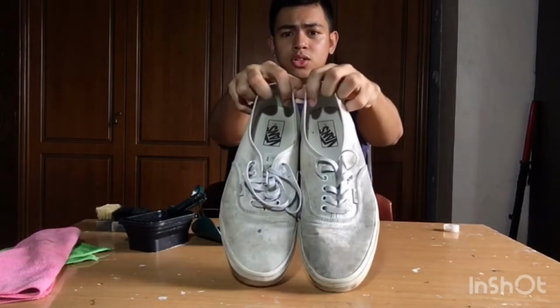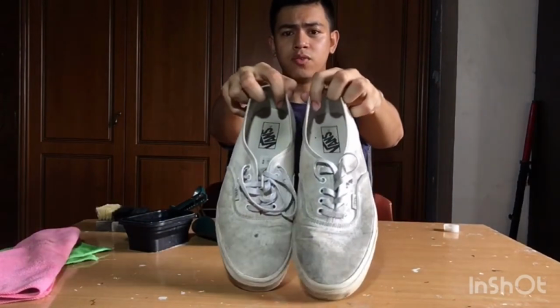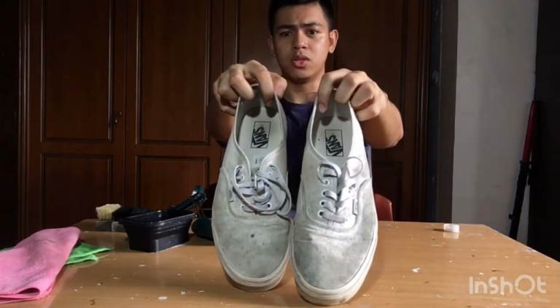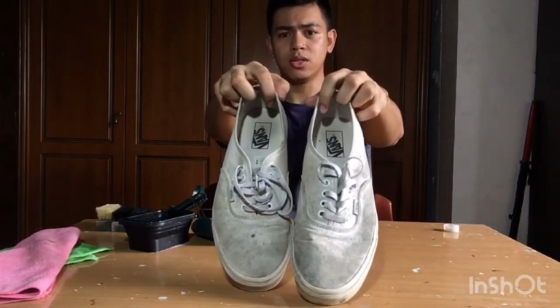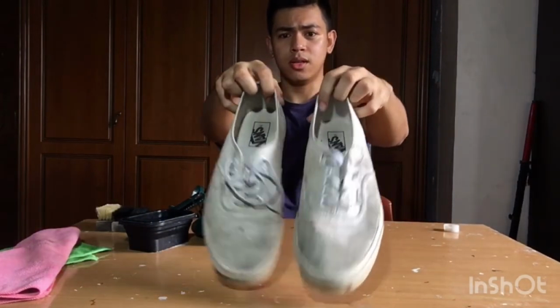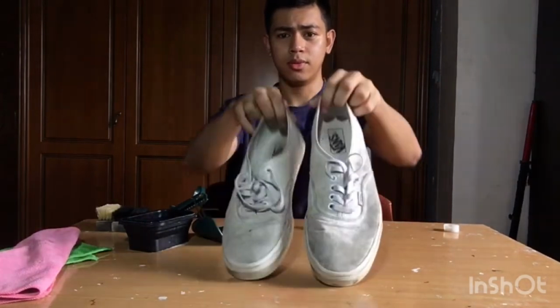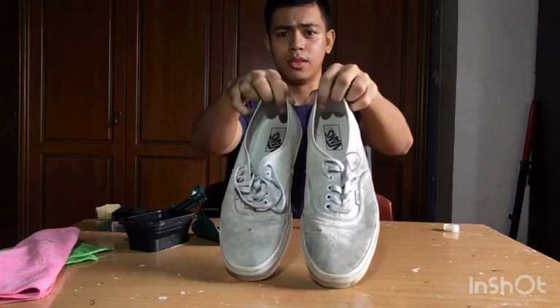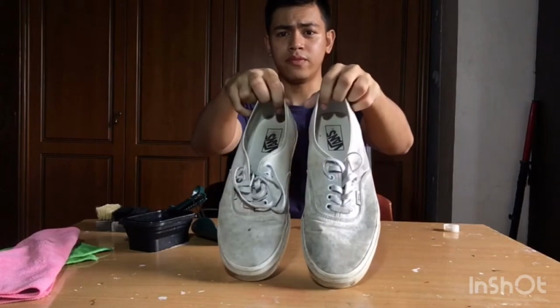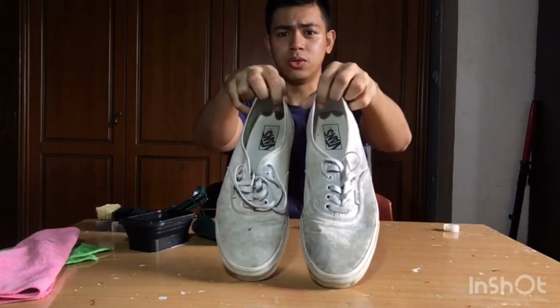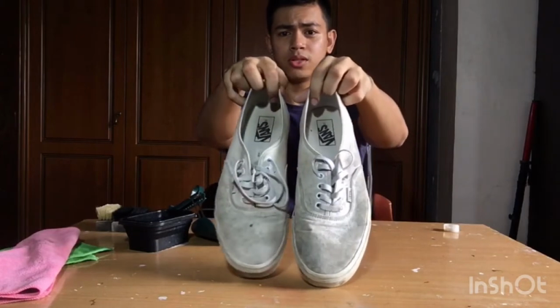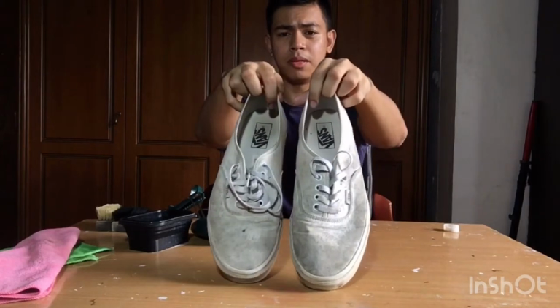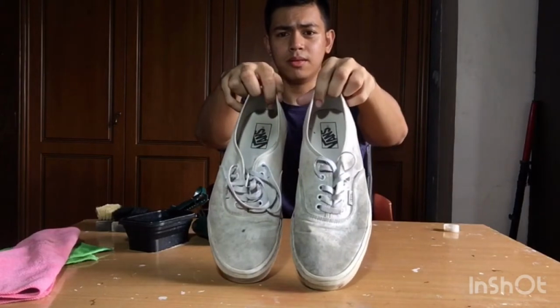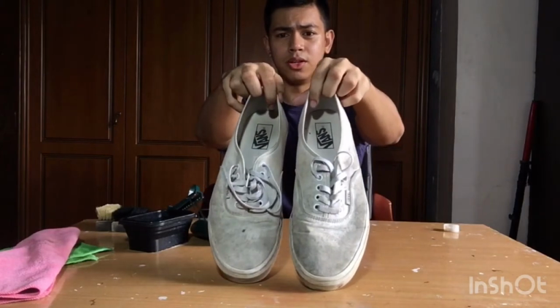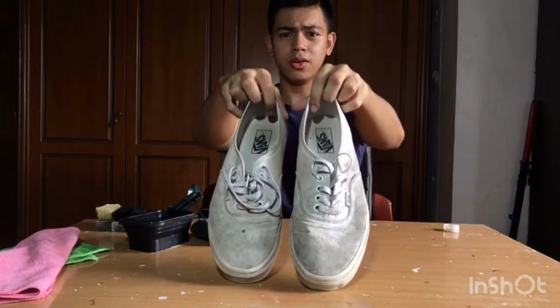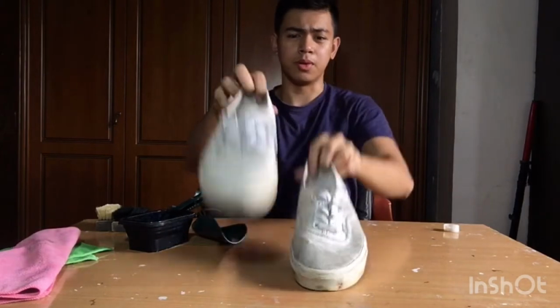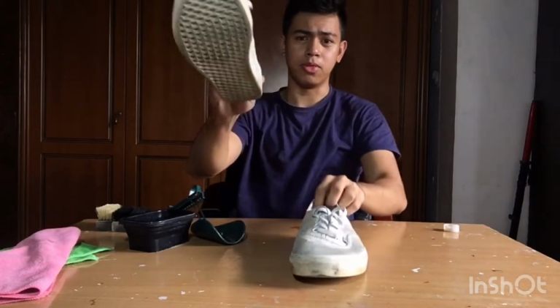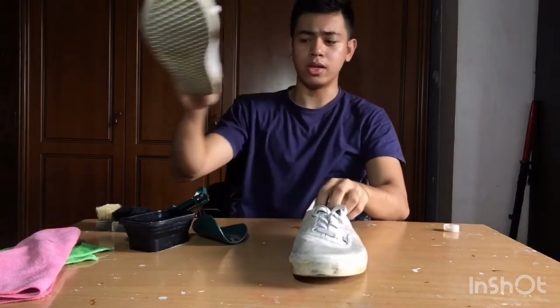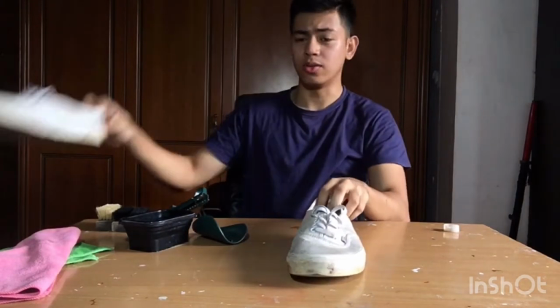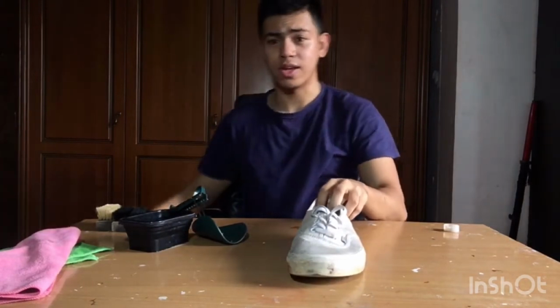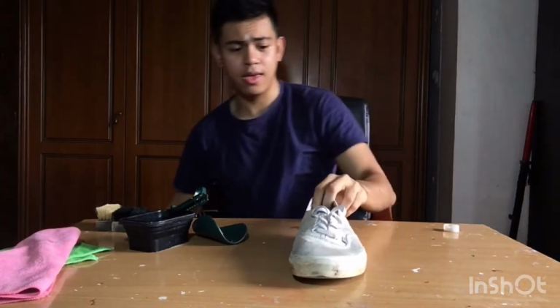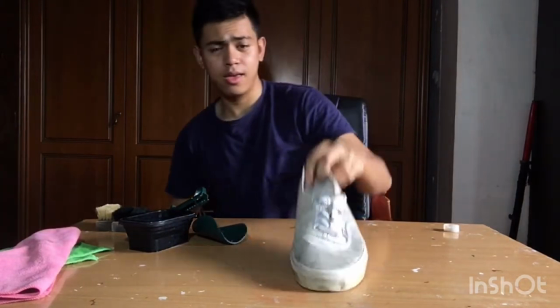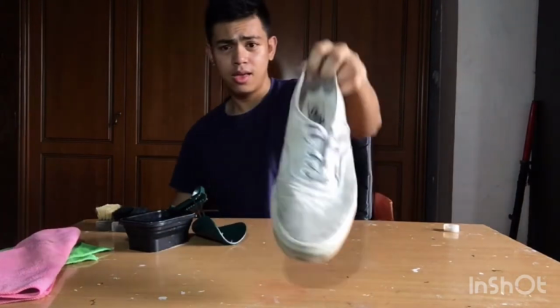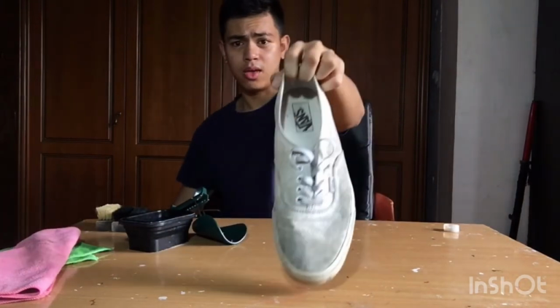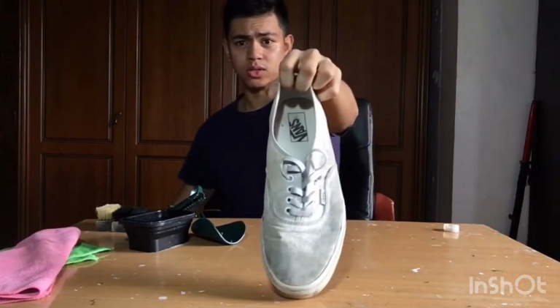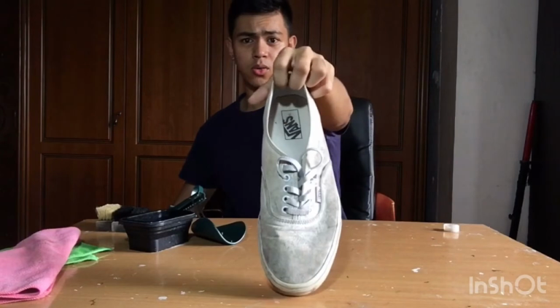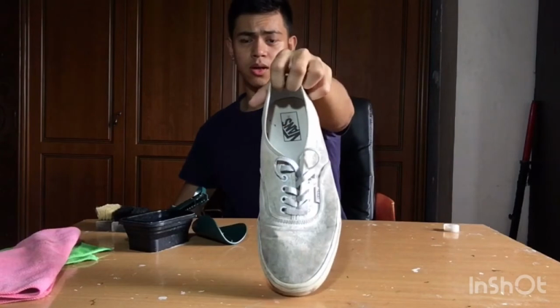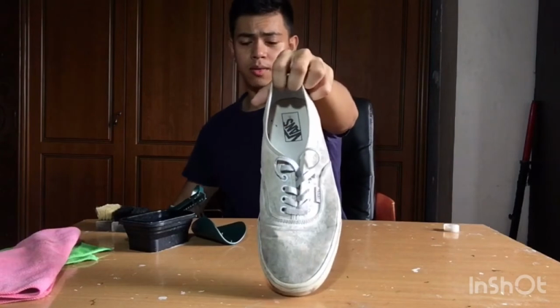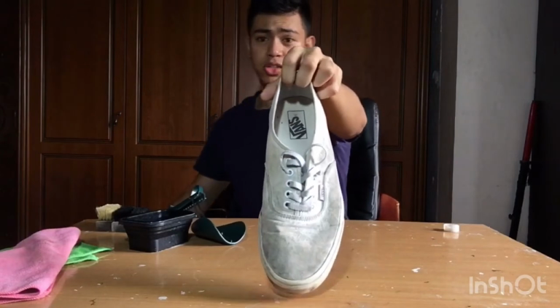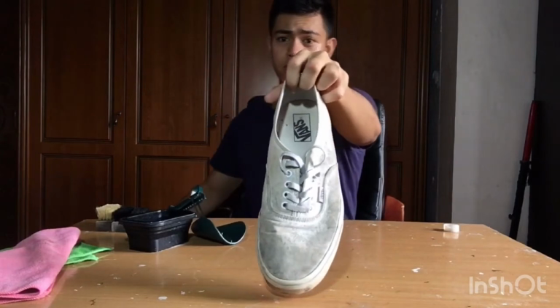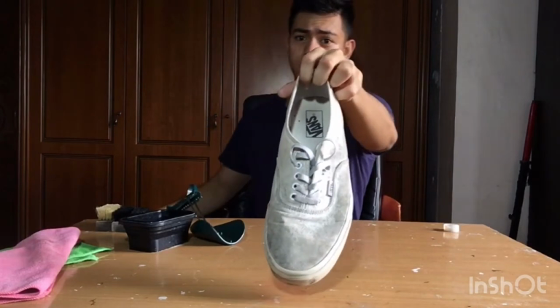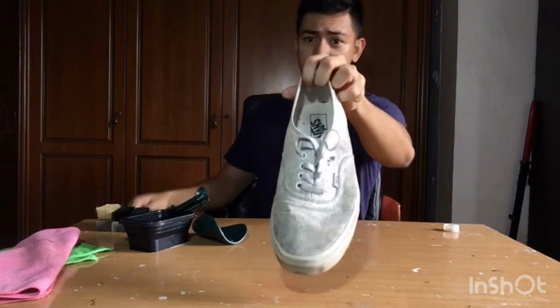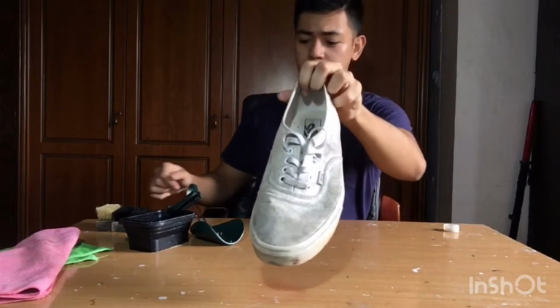Judging from its looks, the left shoe looks a bit dirtier, so I'm going to put the right shoe to the side and we're just going to proceed with this one — the left shoe.